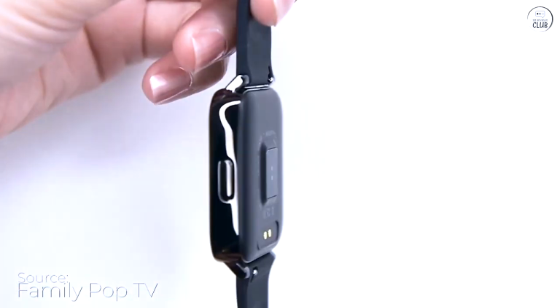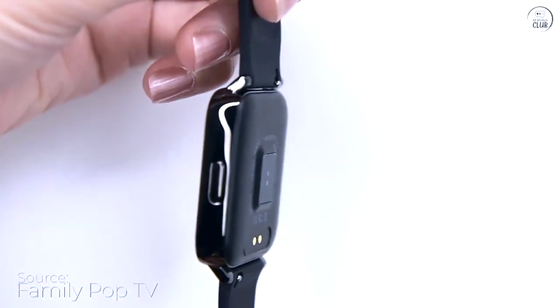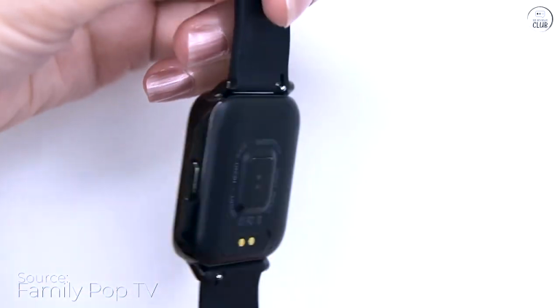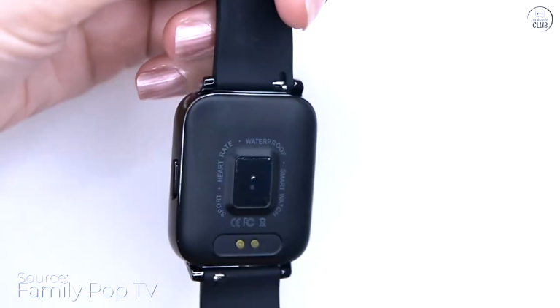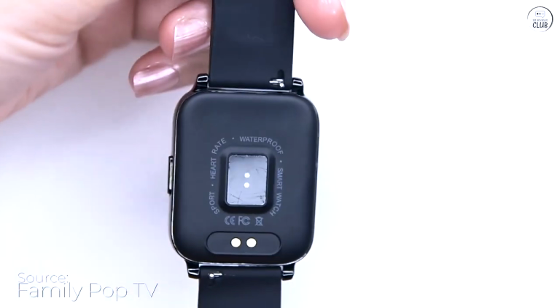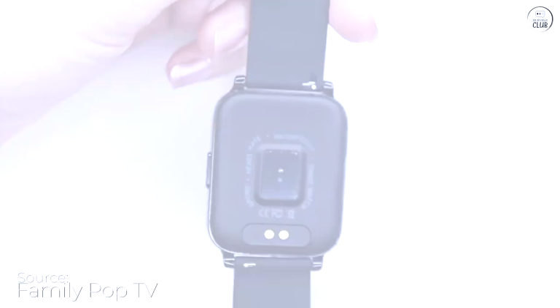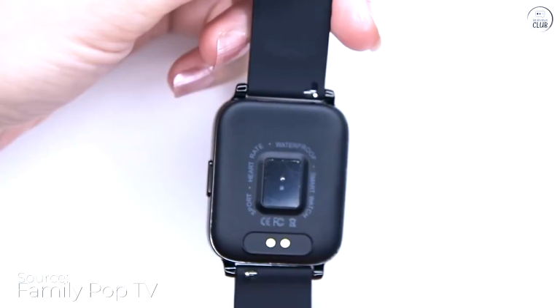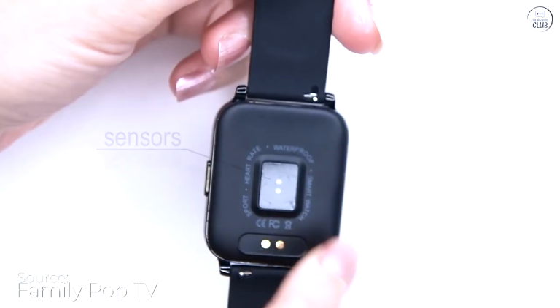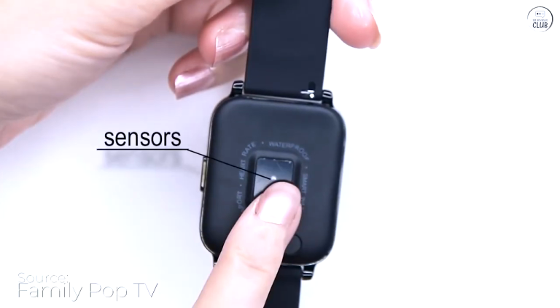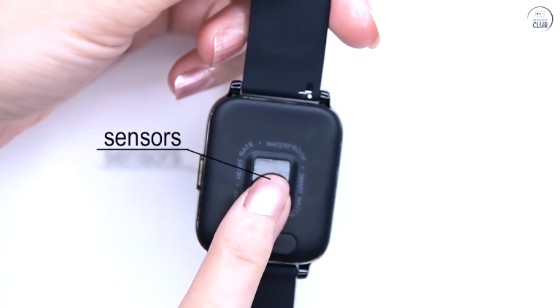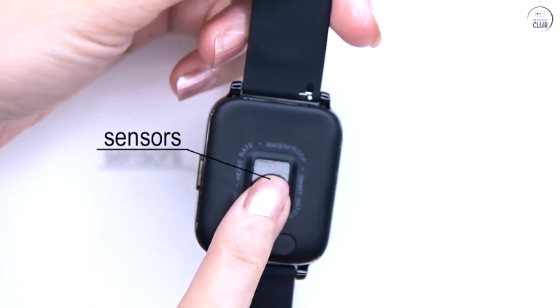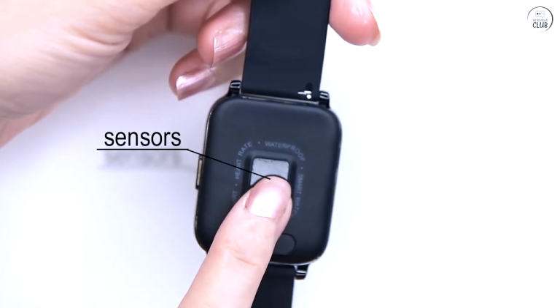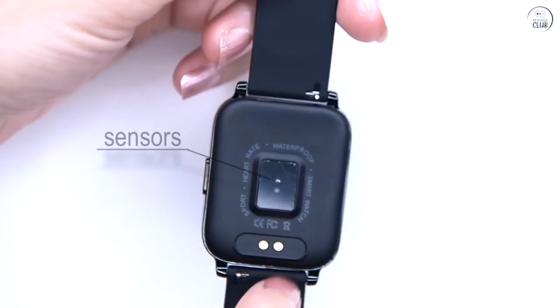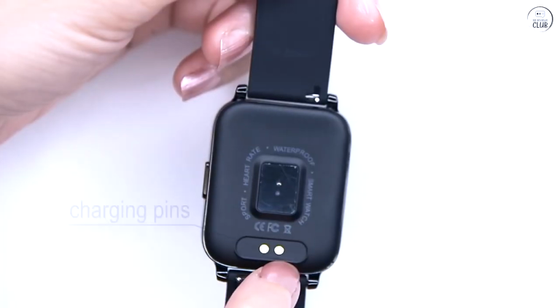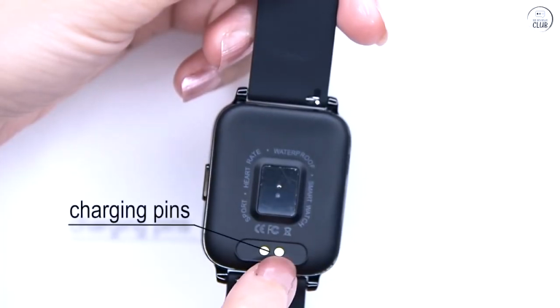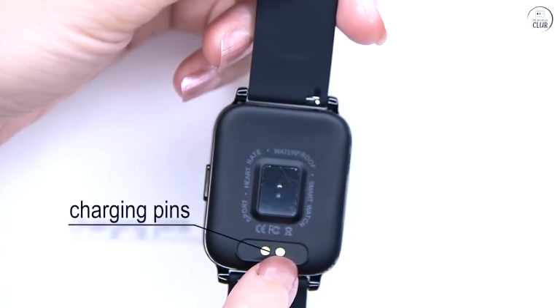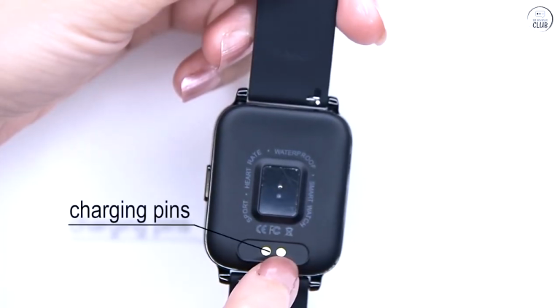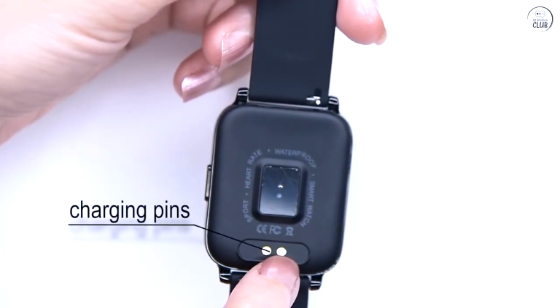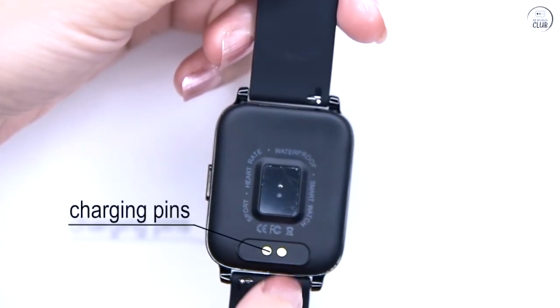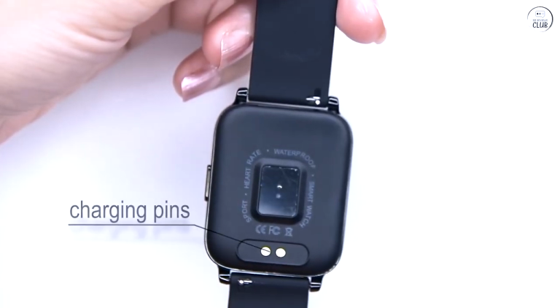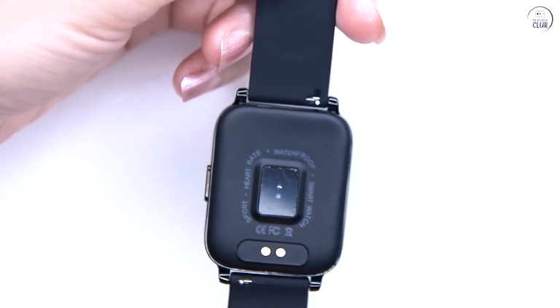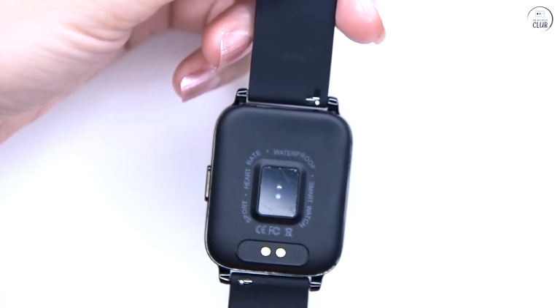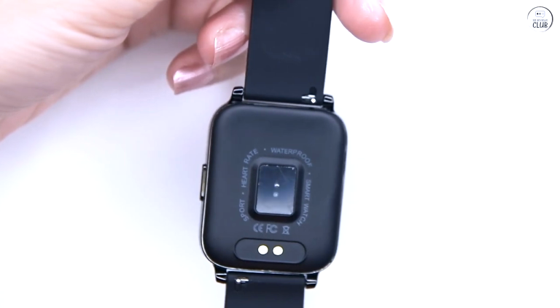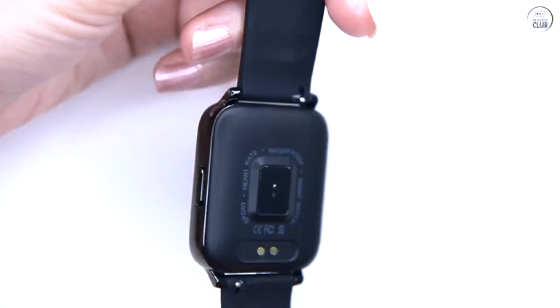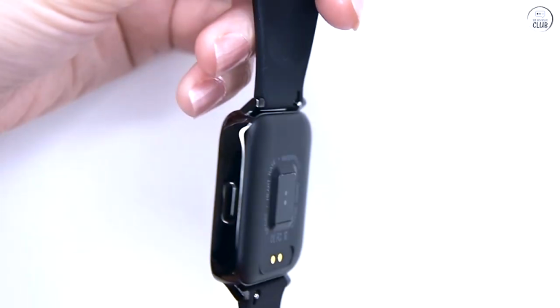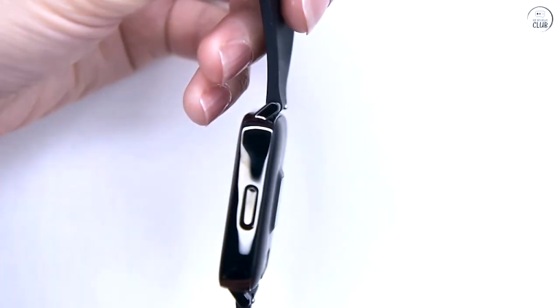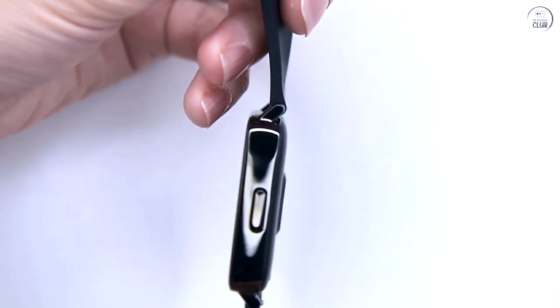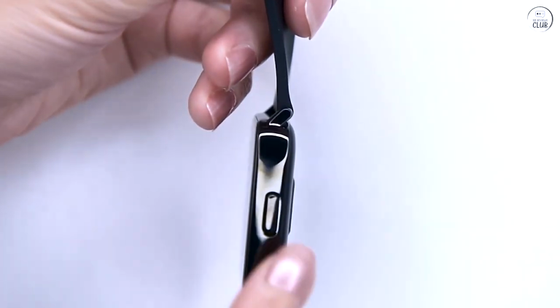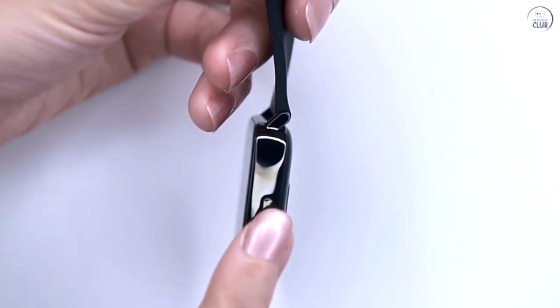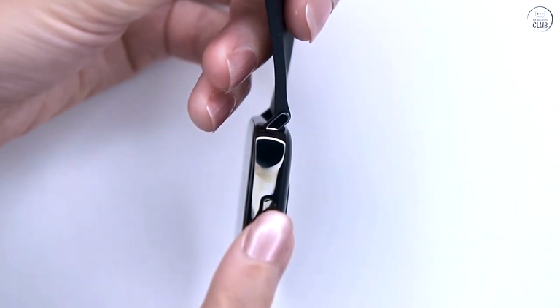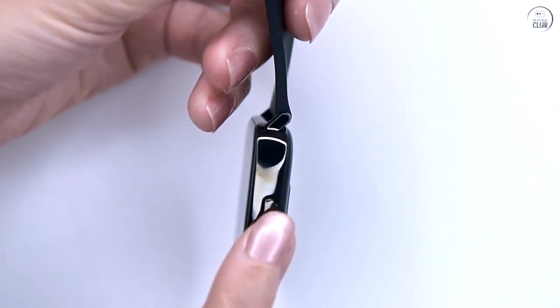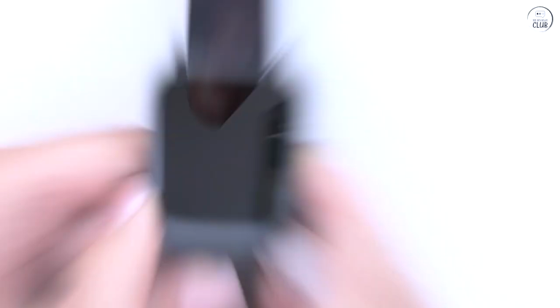The synchronization between the smartphone app and the watch is seamless, allowing integration with various apps, although personally I didn't bother syncing most social media apps. Responding to messages on a watch seems unnecessary to me.